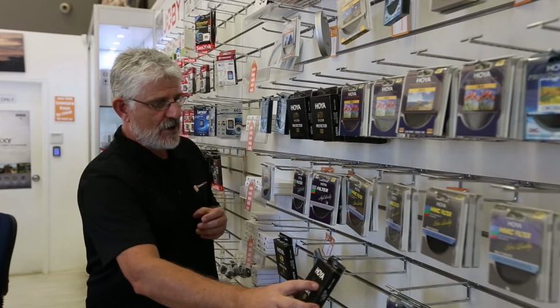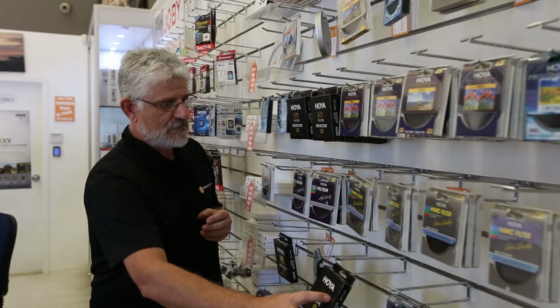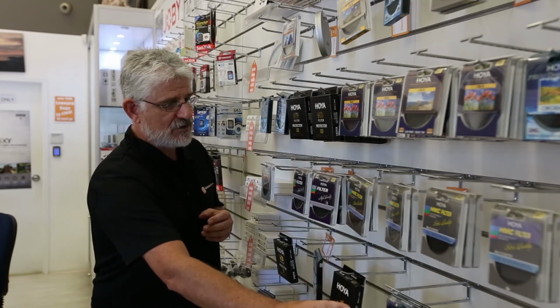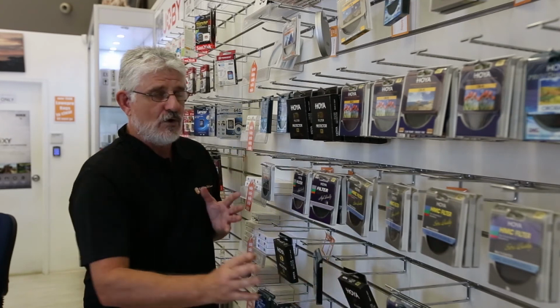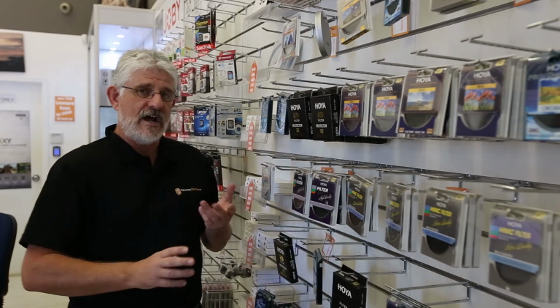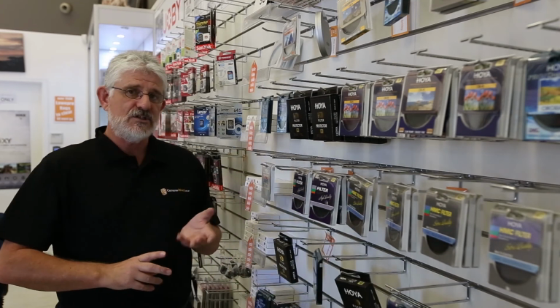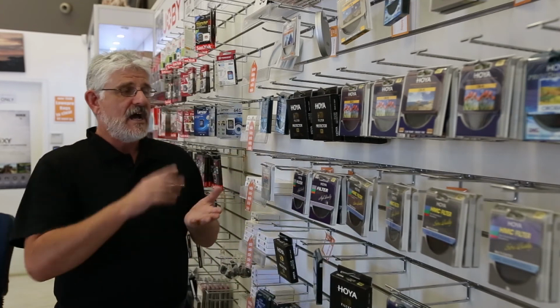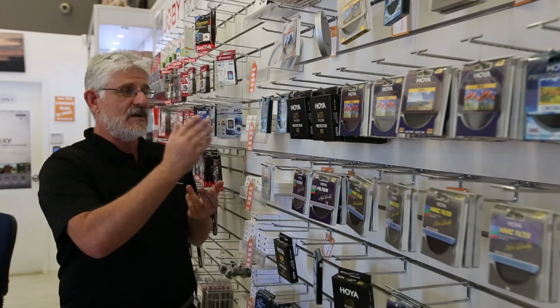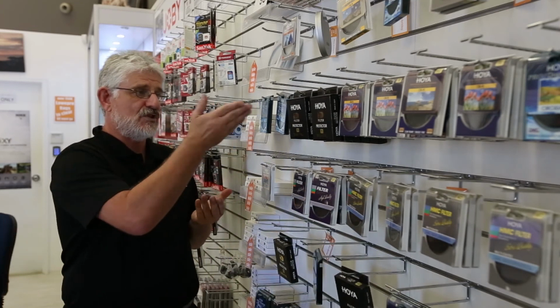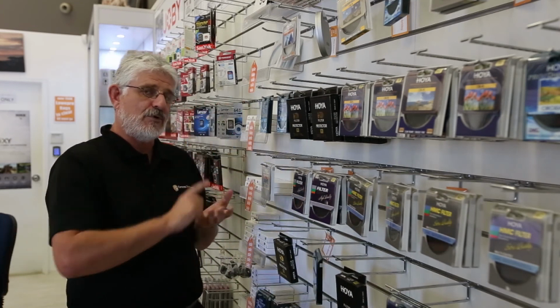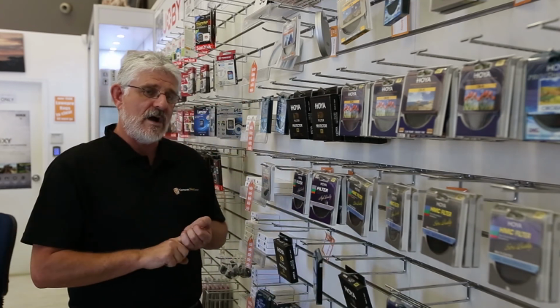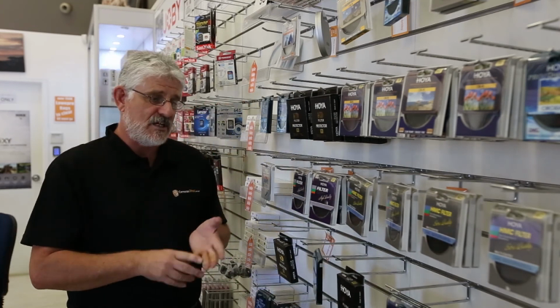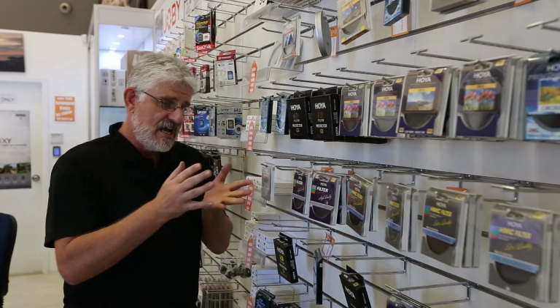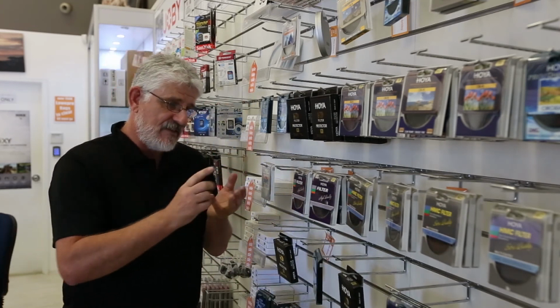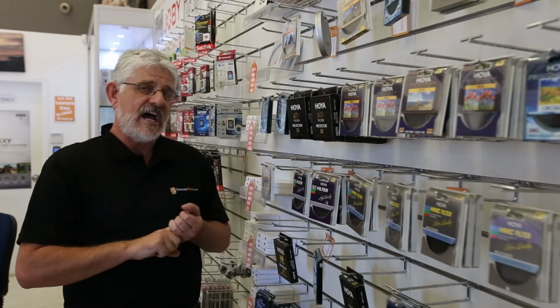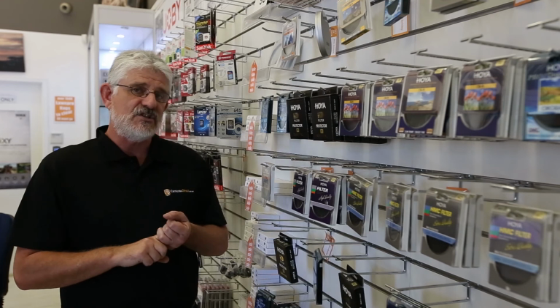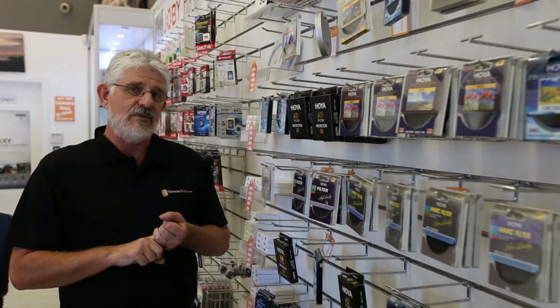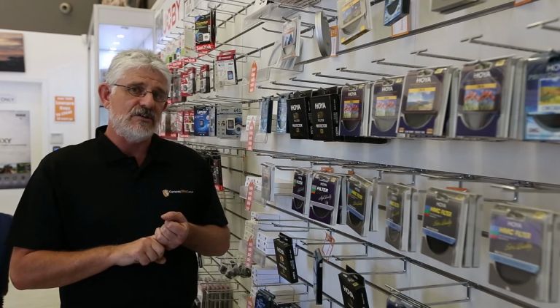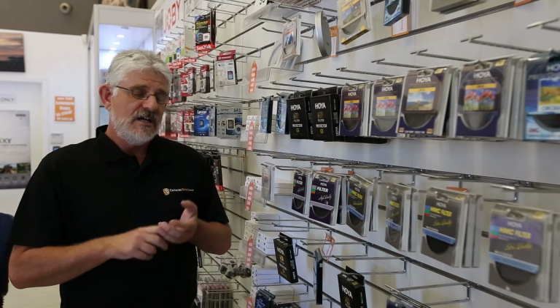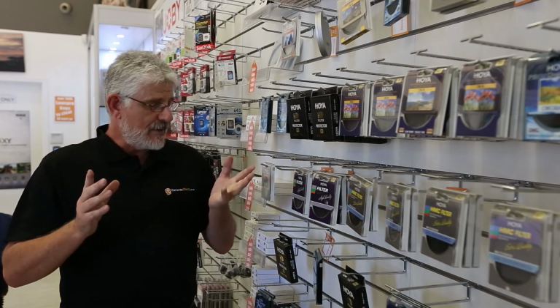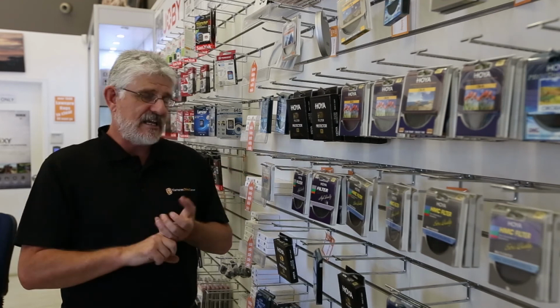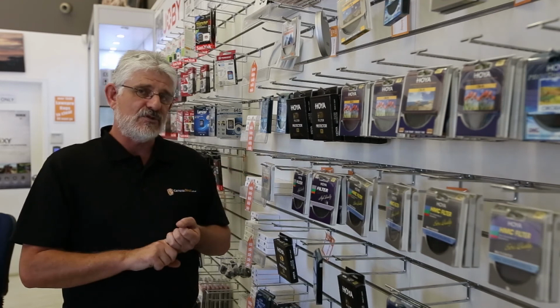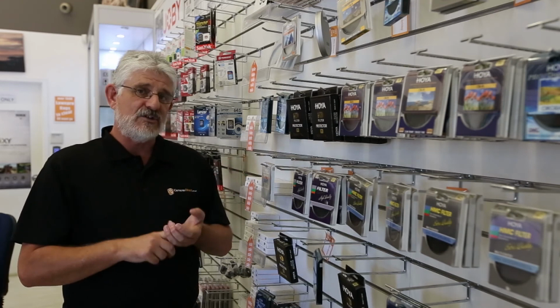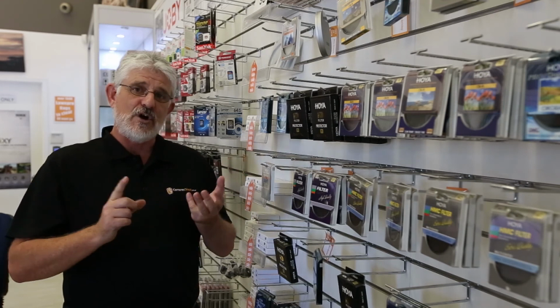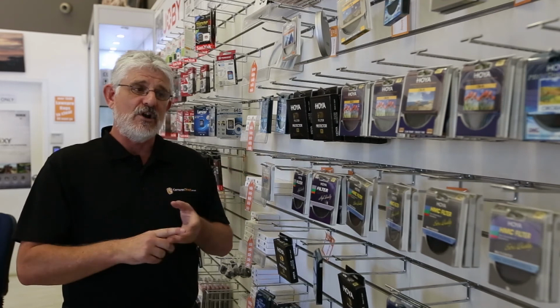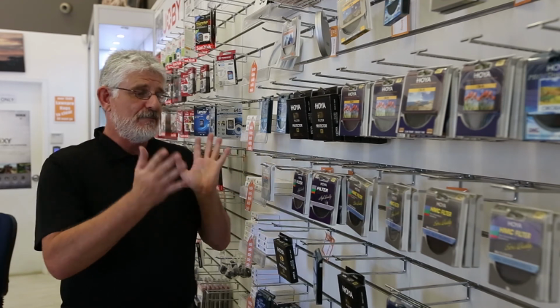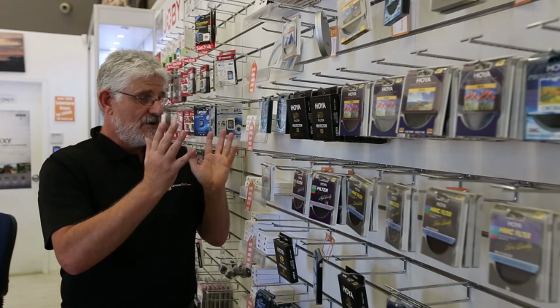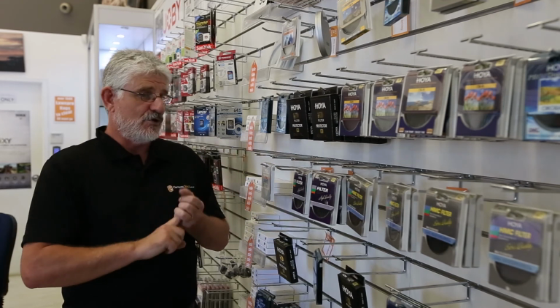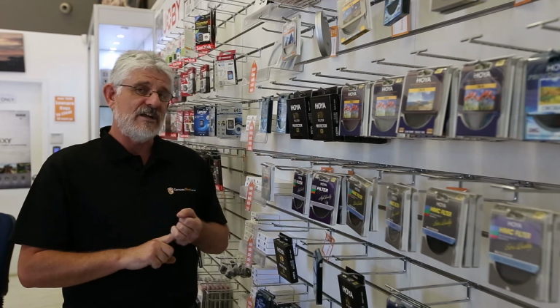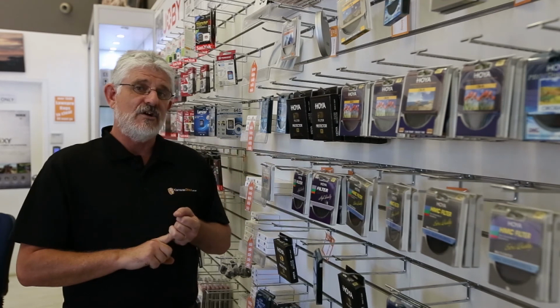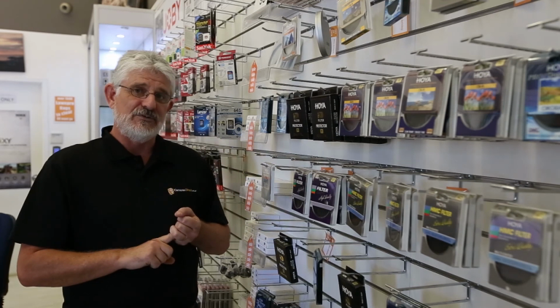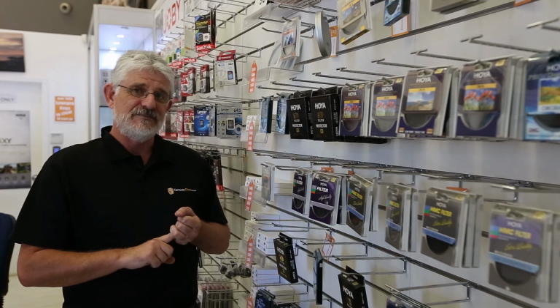So folks, that's the Hoya range — HMC, Pro 1D, and the HD range. Come into Cameras Direct or shop online for your range of filters.